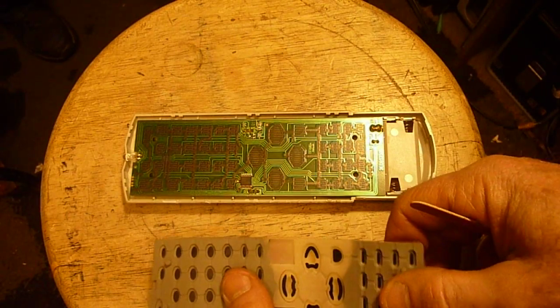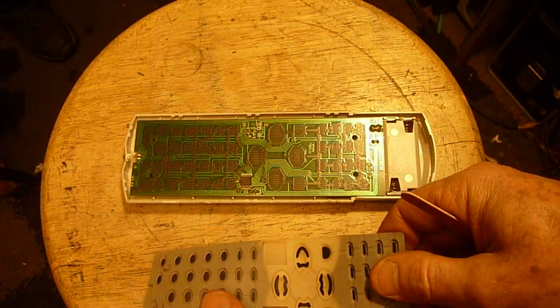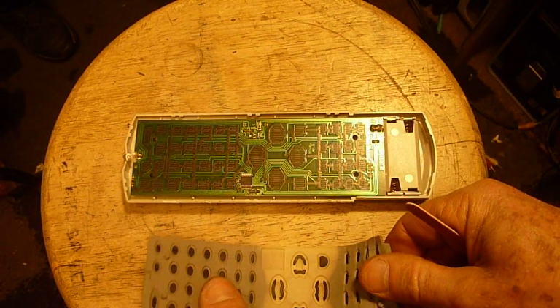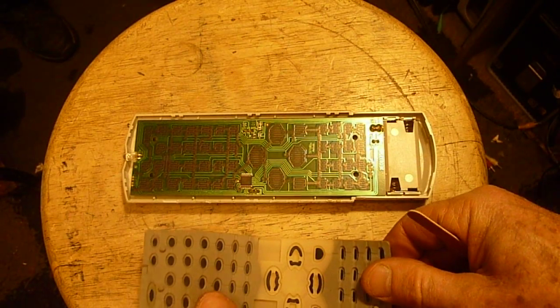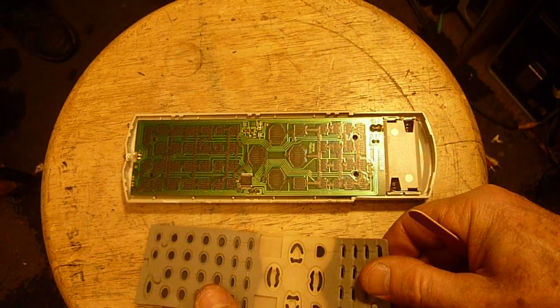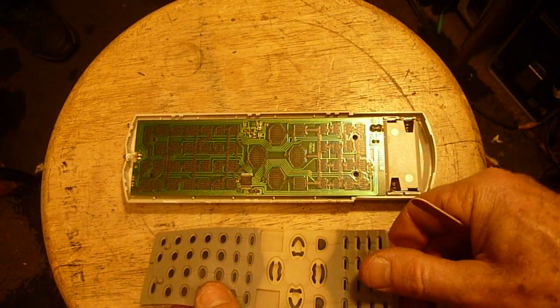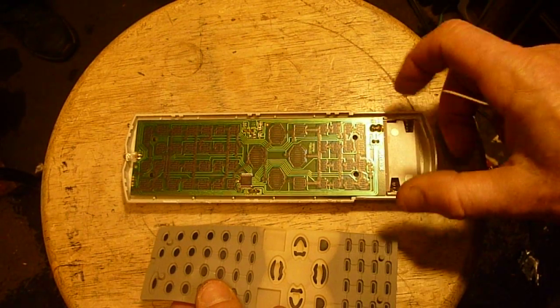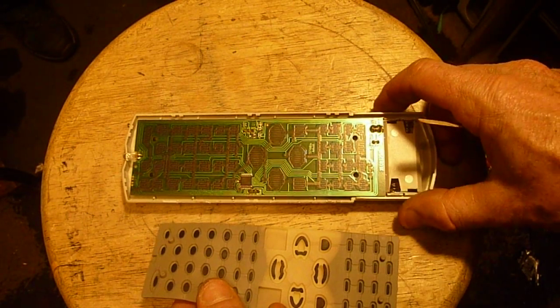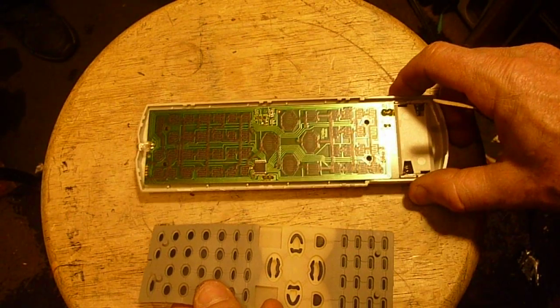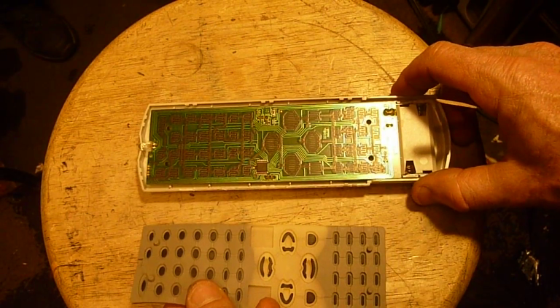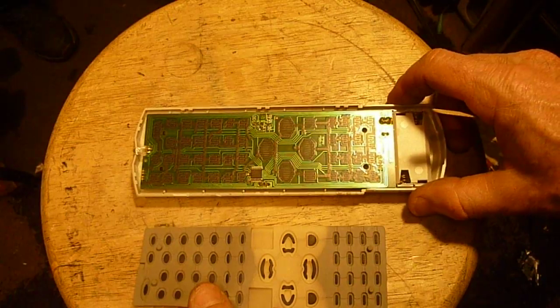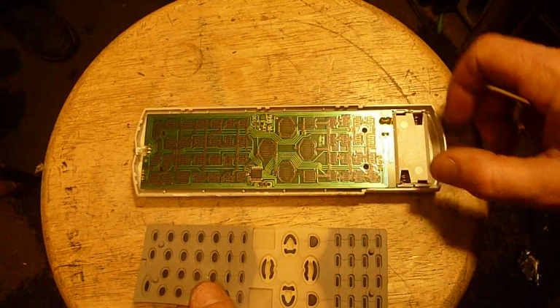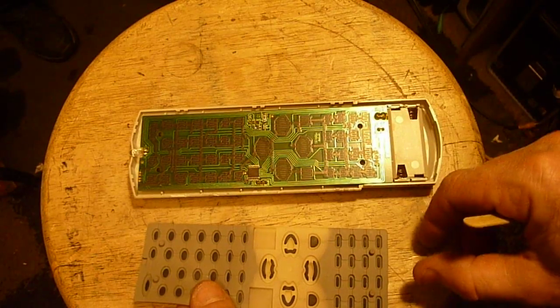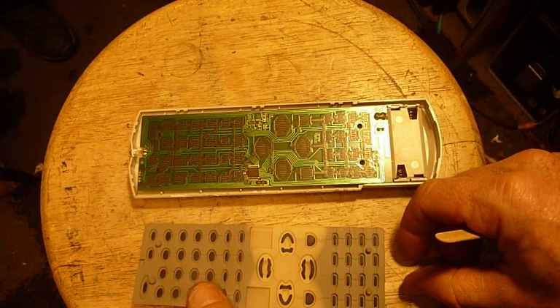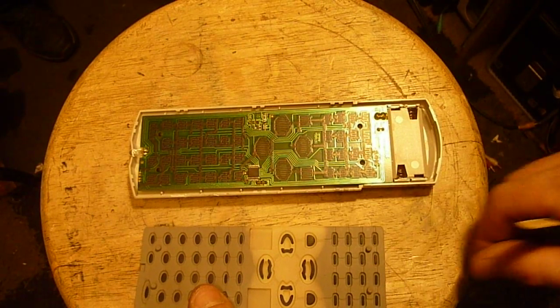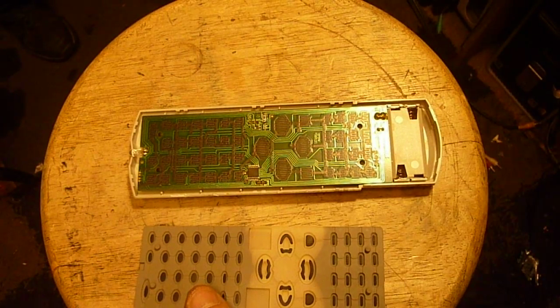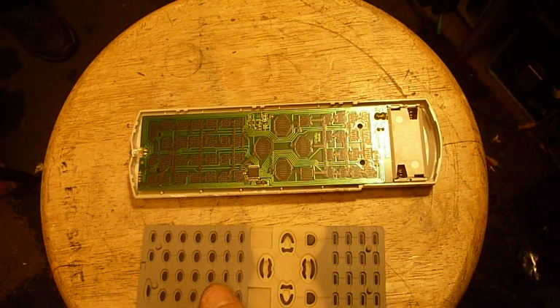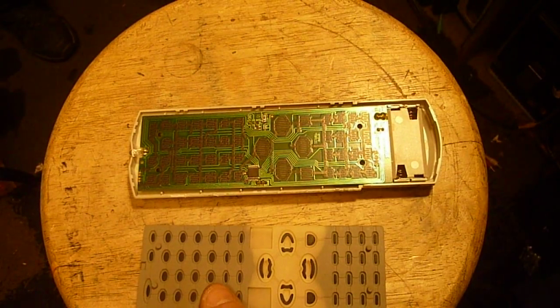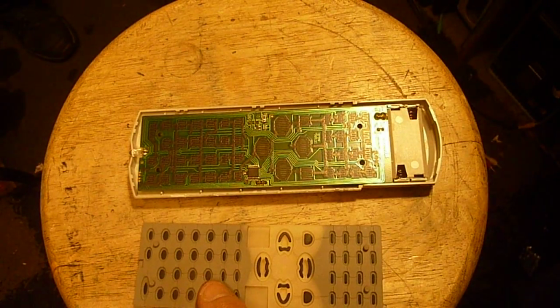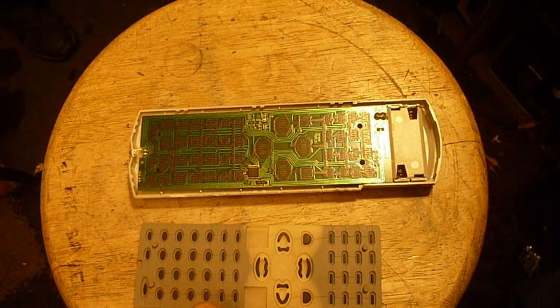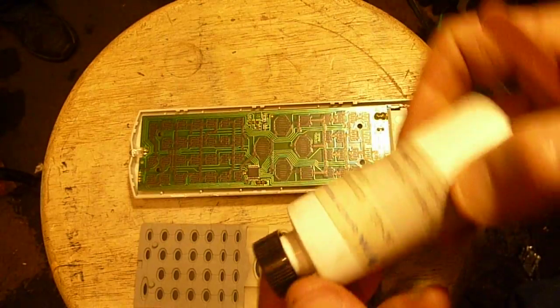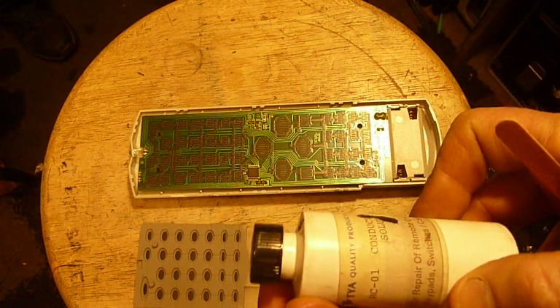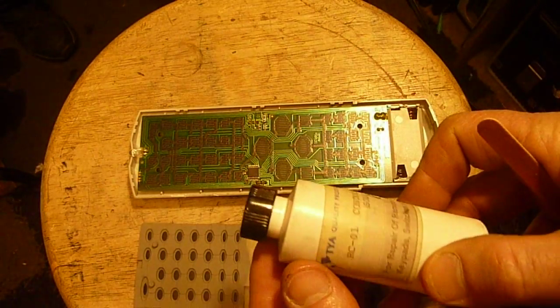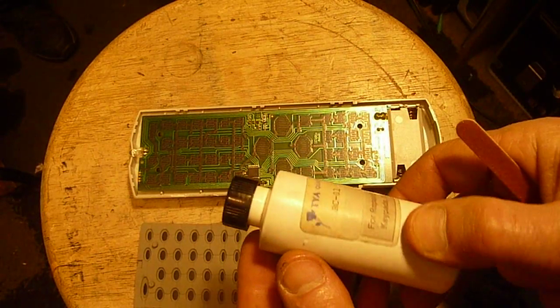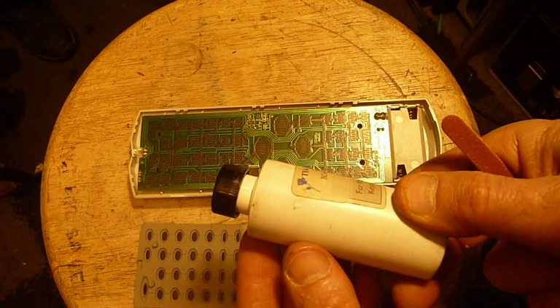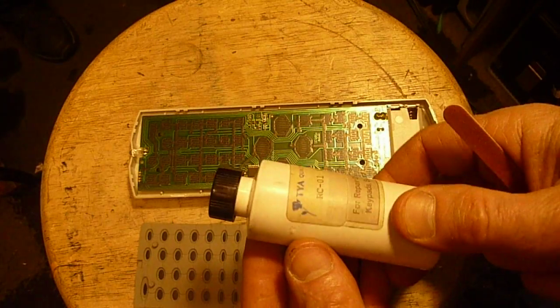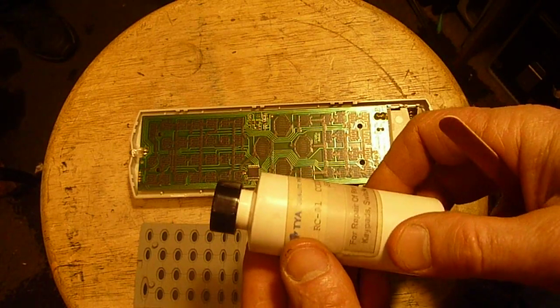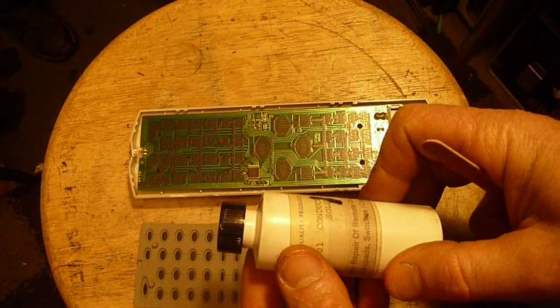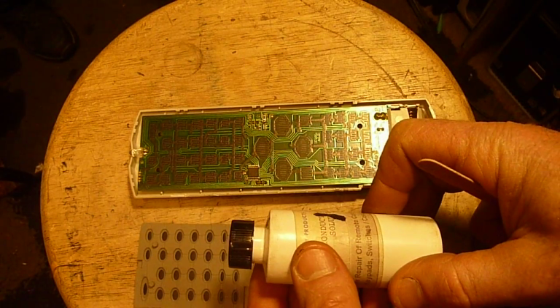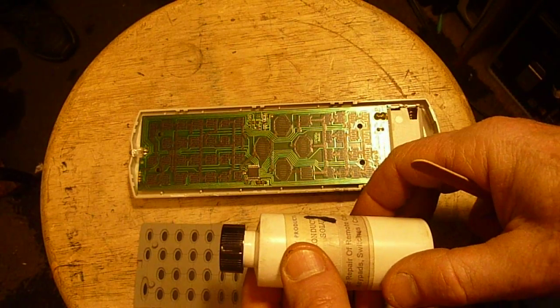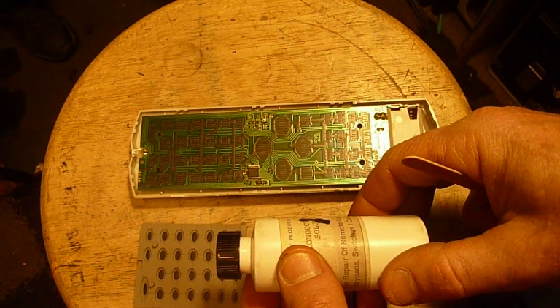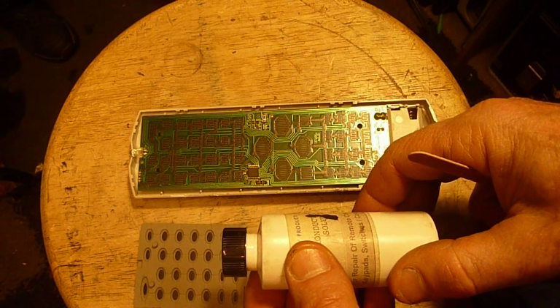I just thought it'd be a good idea to make an updated video about something I said in my last video regarding the use of conductive paint and how I've been able to use it to restore some remote controls.